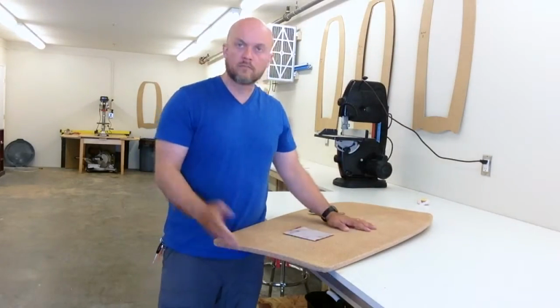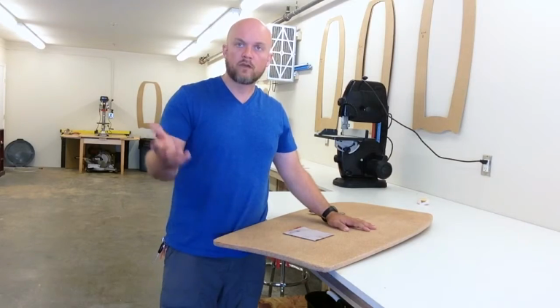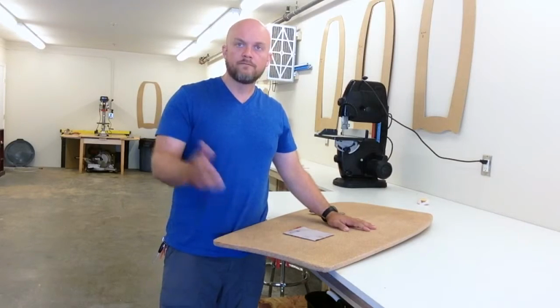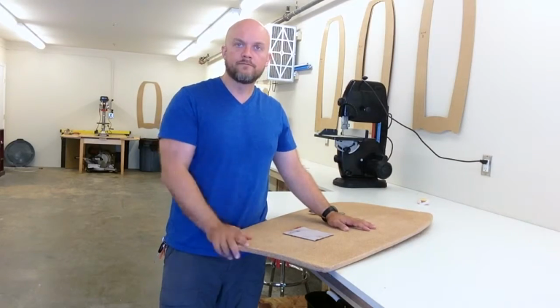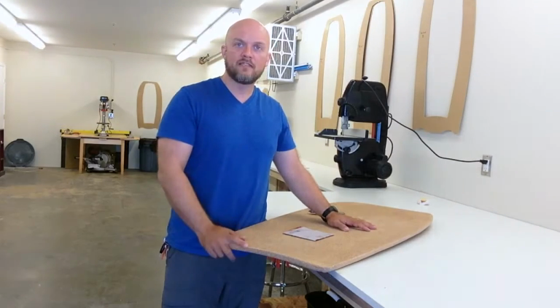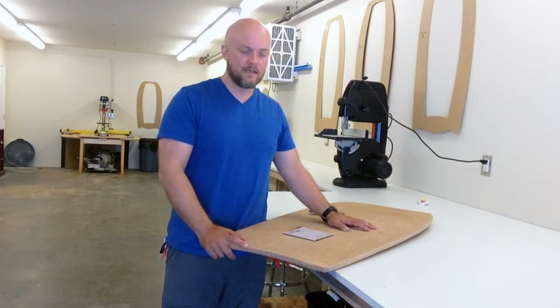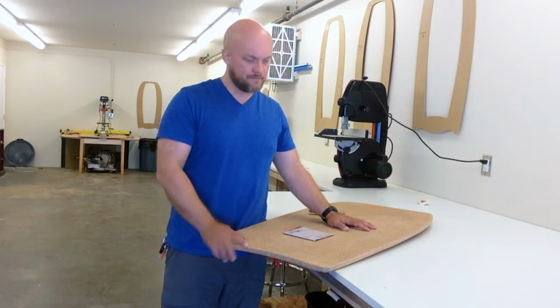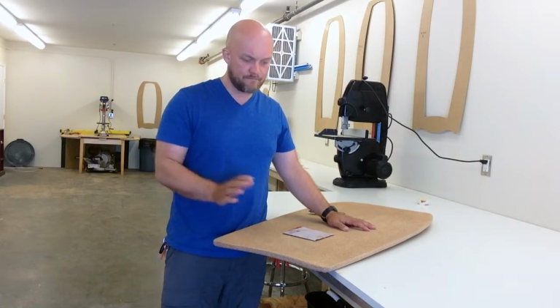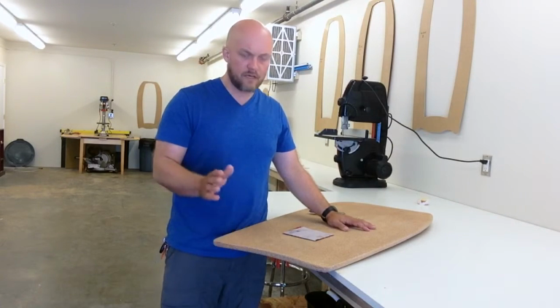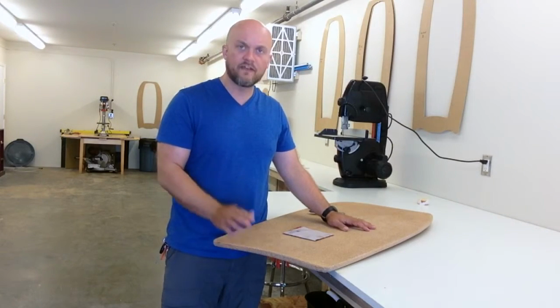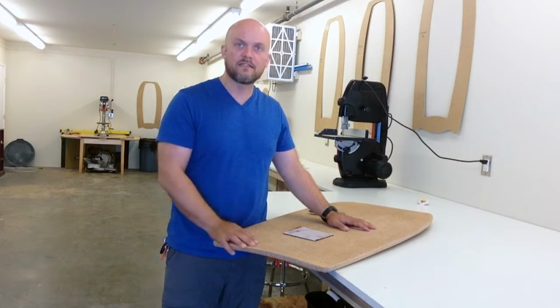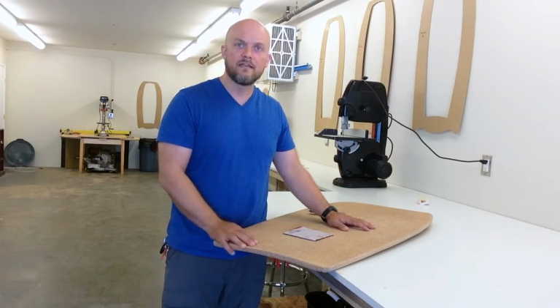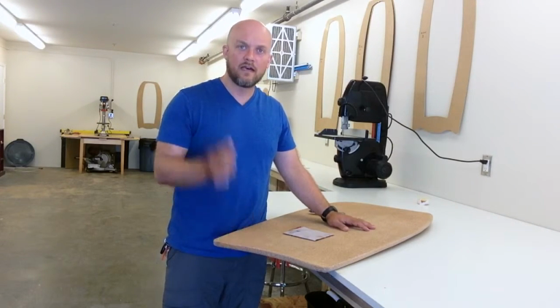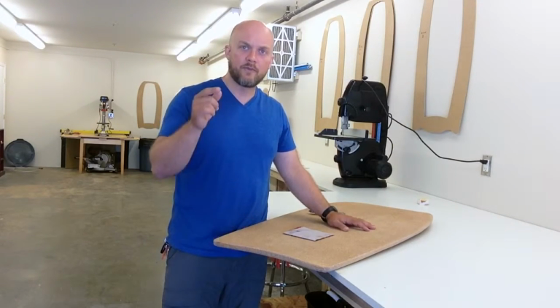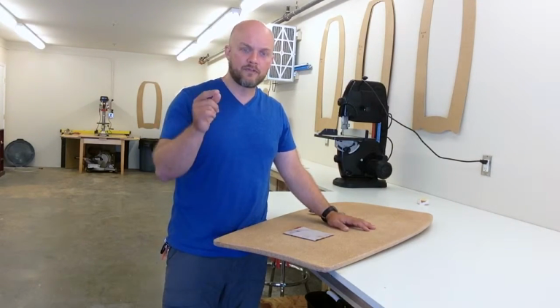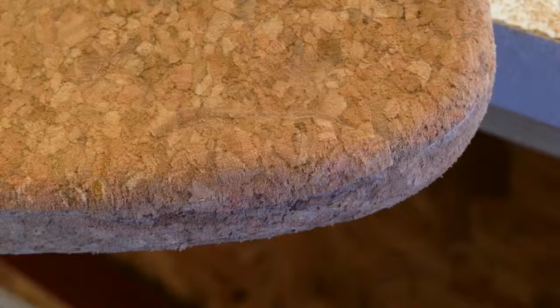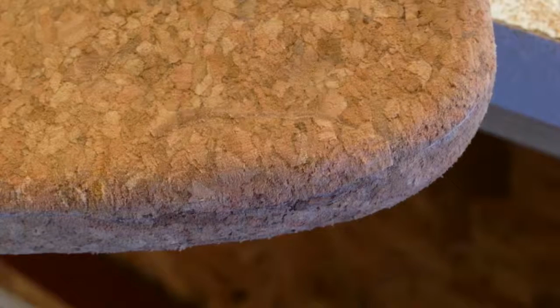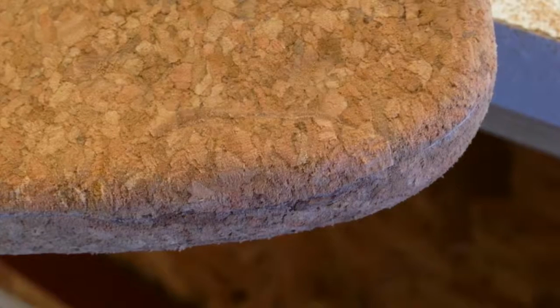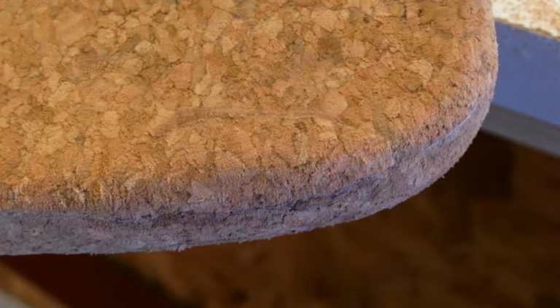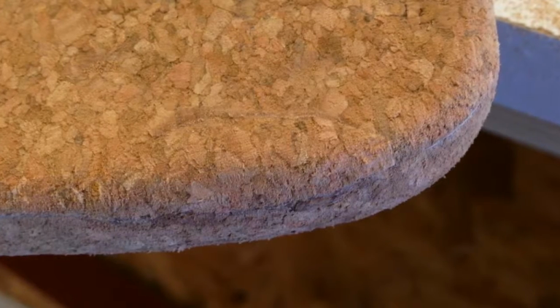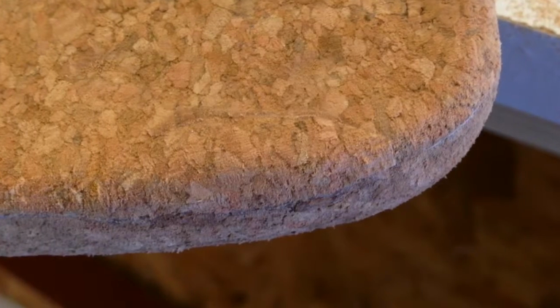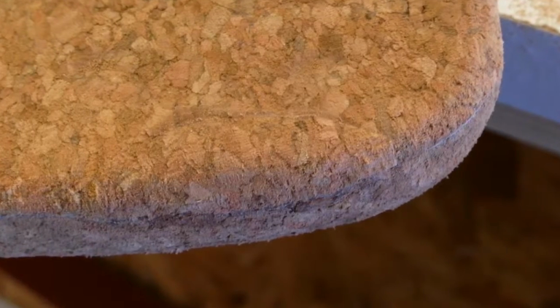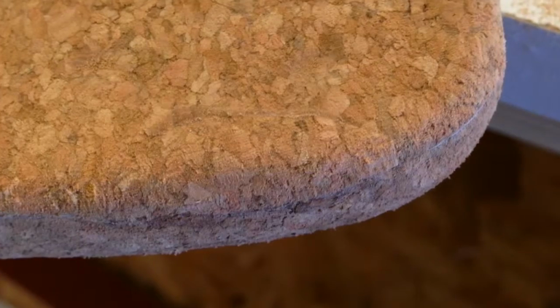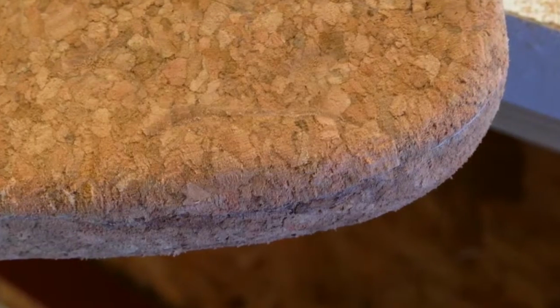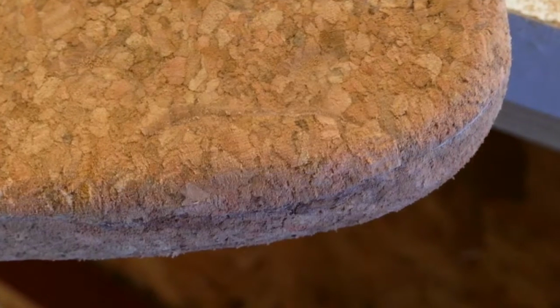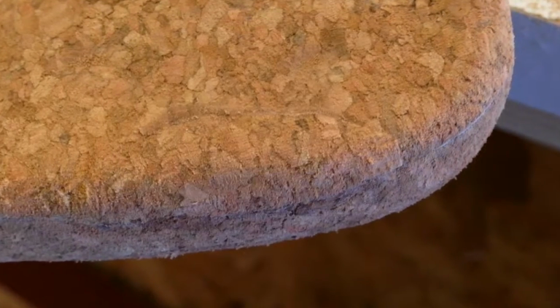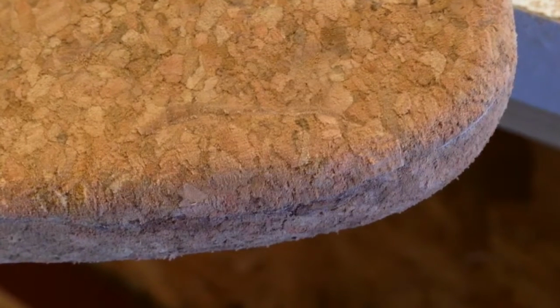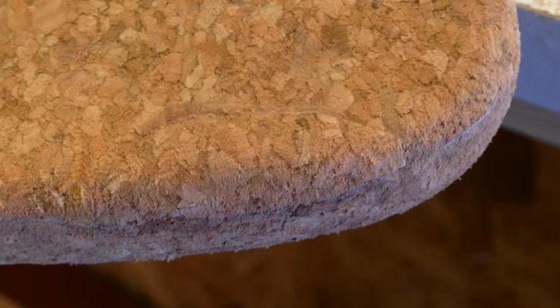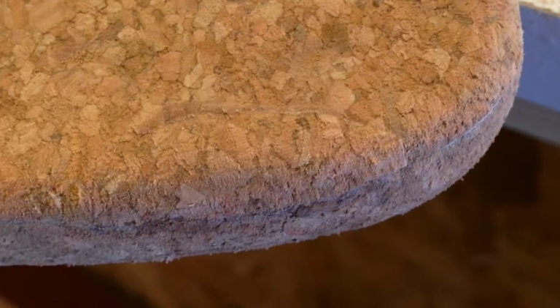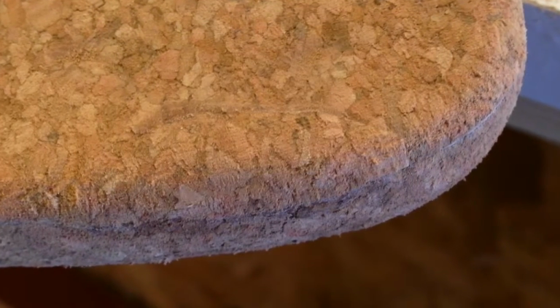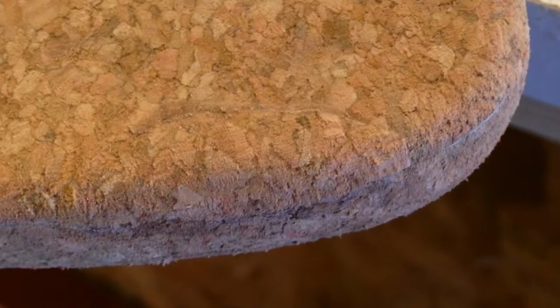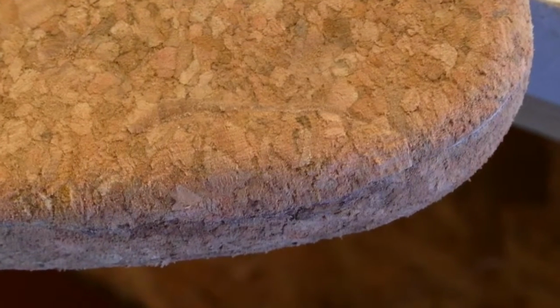That's it — it's all fixed. I'll post a photo here to show you that you can barely even see the seam.